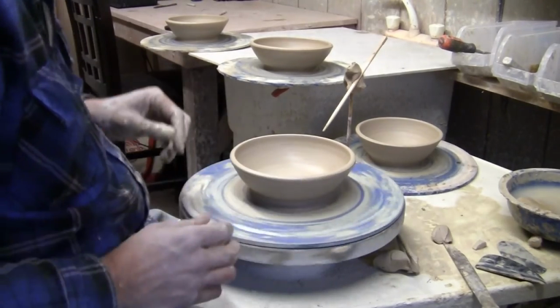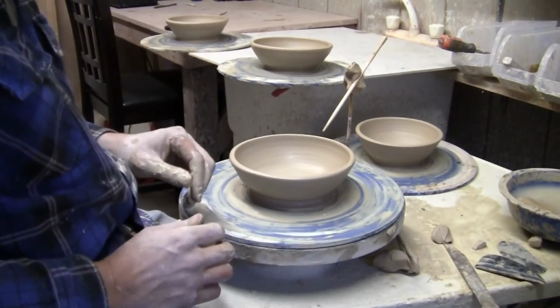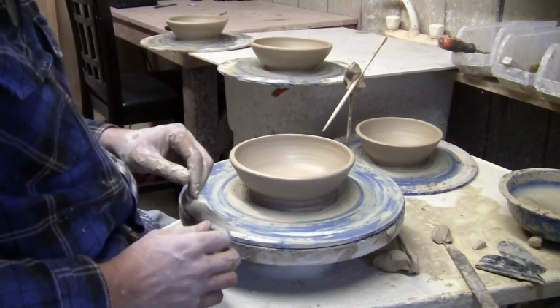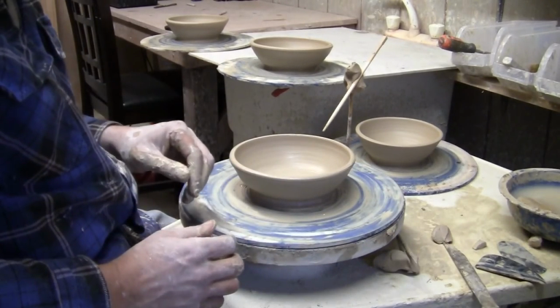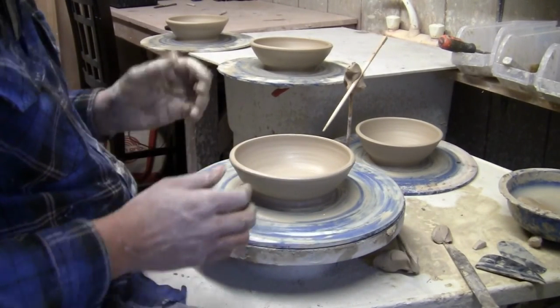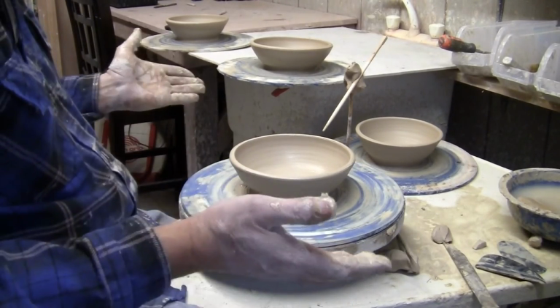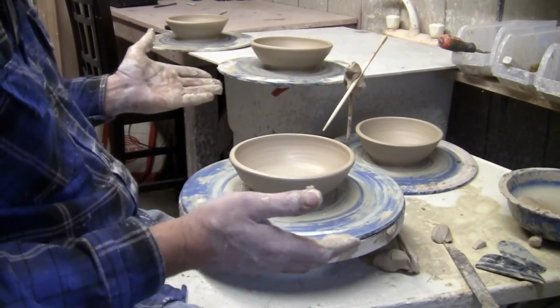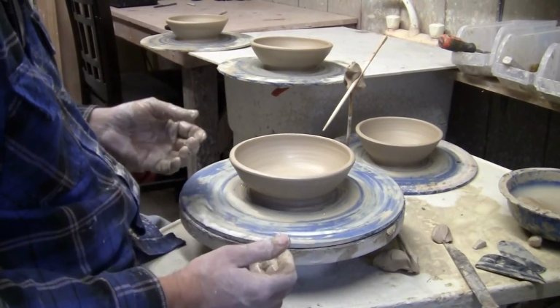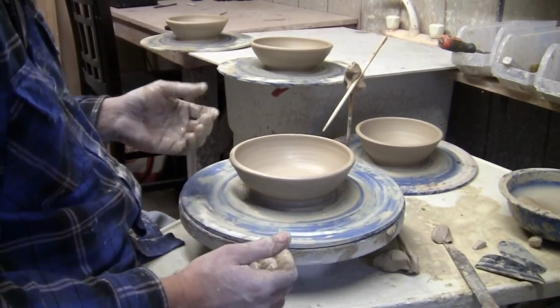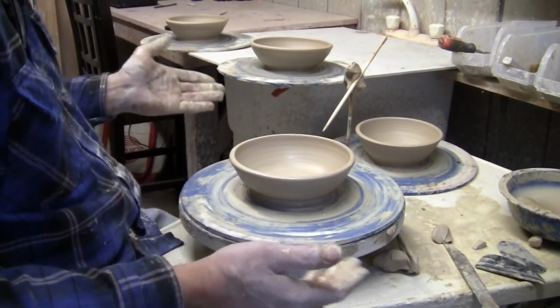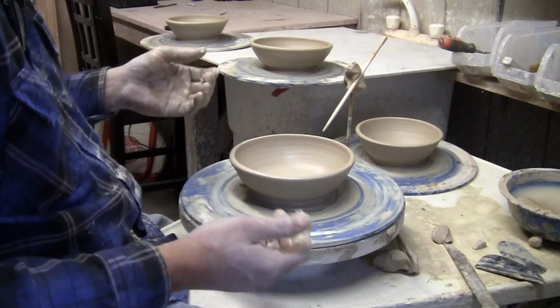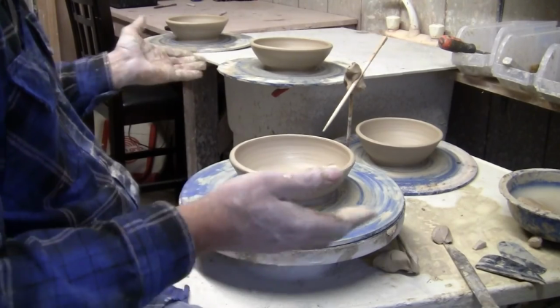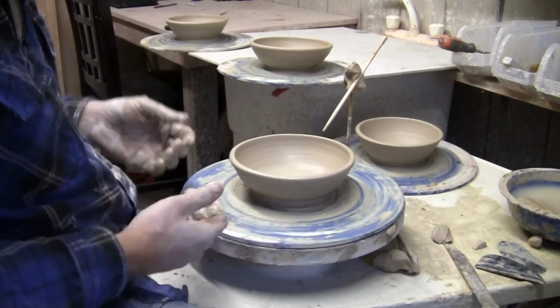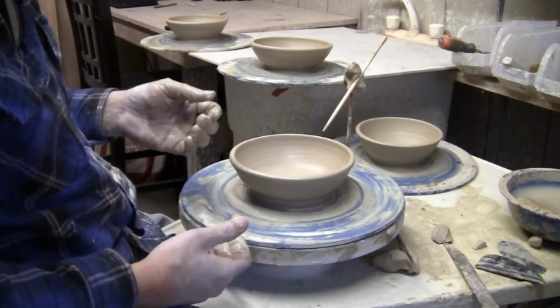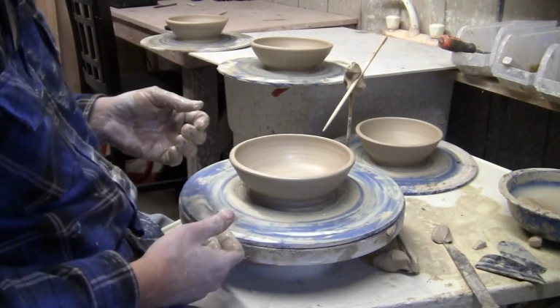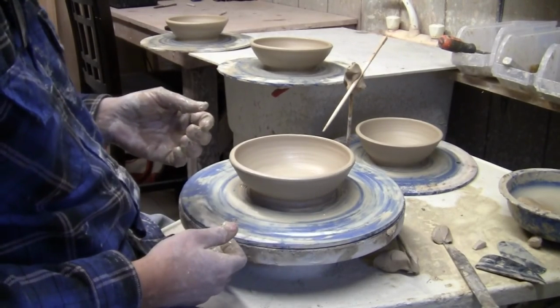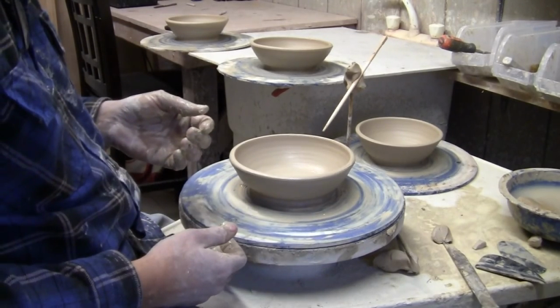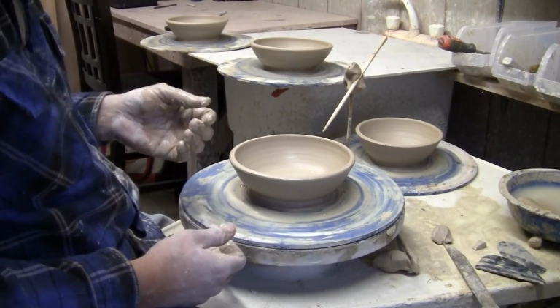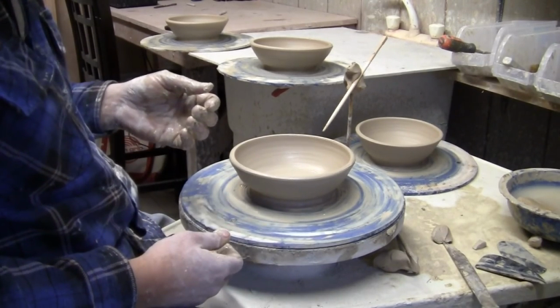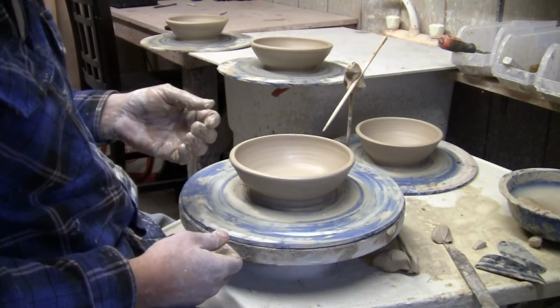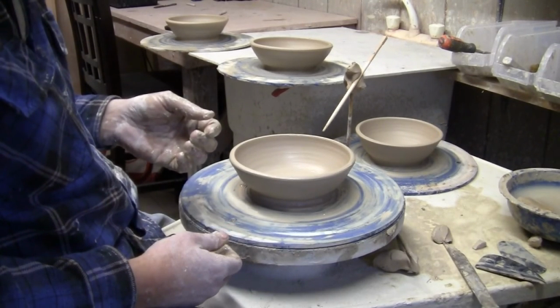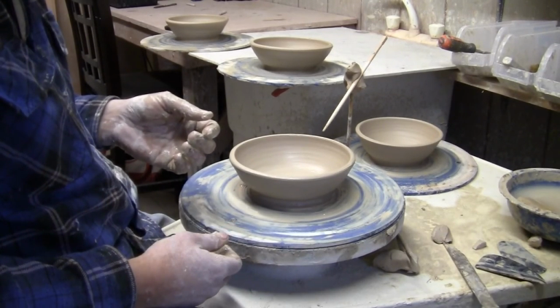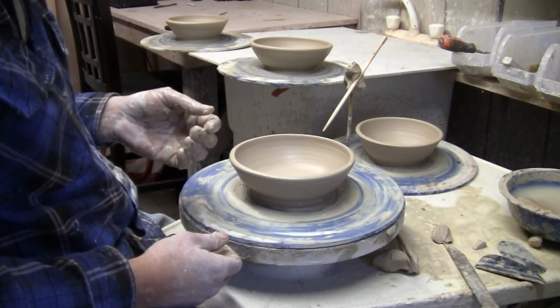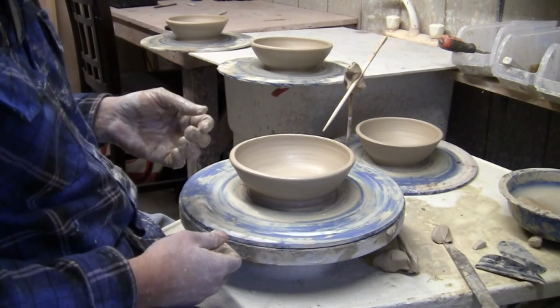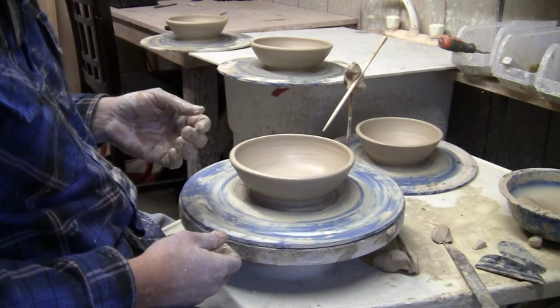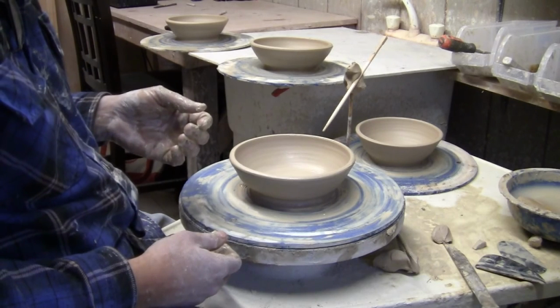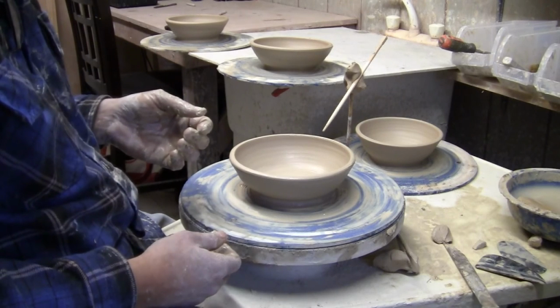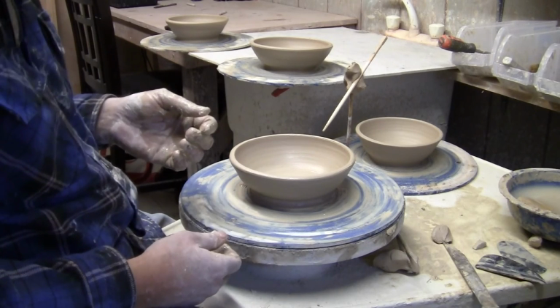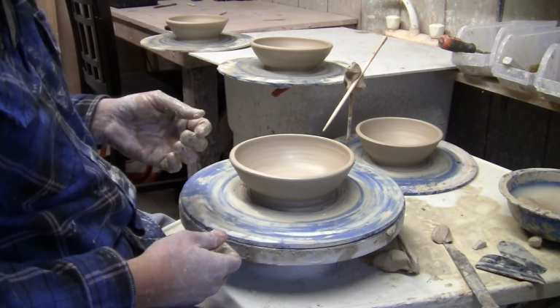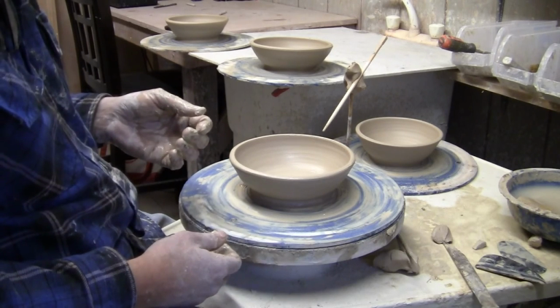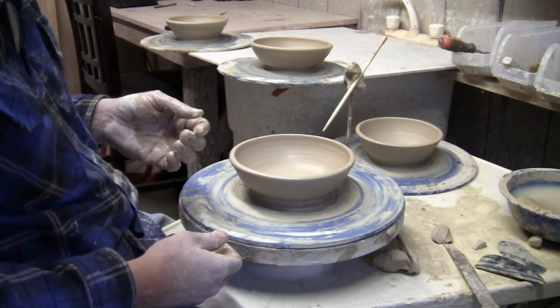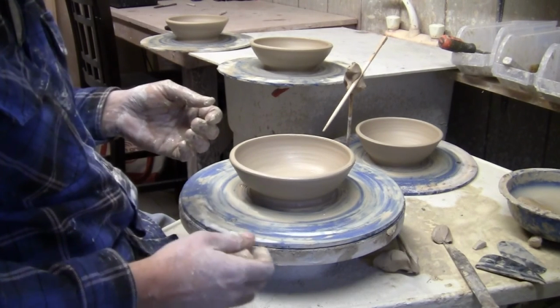That's all there is to repeat throwing bowls — you could do this with any bowl. Thanks again, I'm Dave Johanson, this is Blossom Hill Crafts, and I hope you give this challenge a try. Bye now.